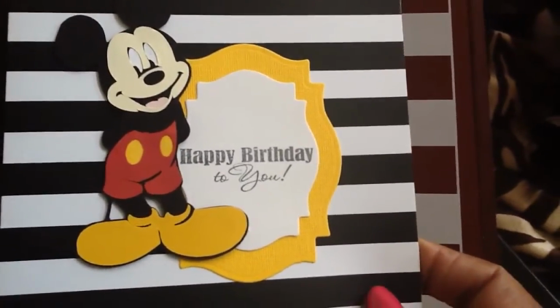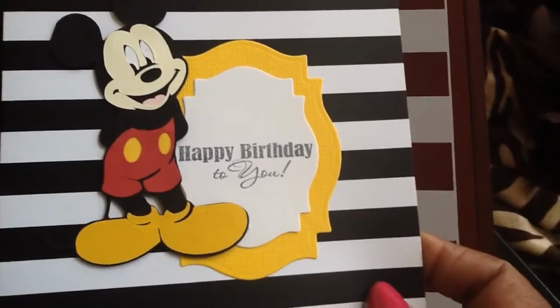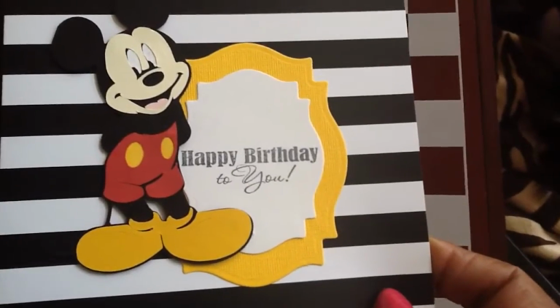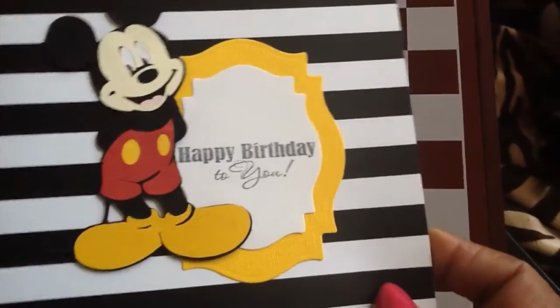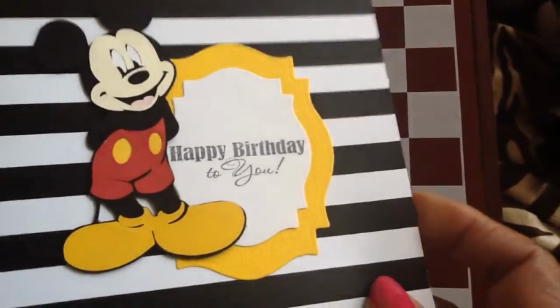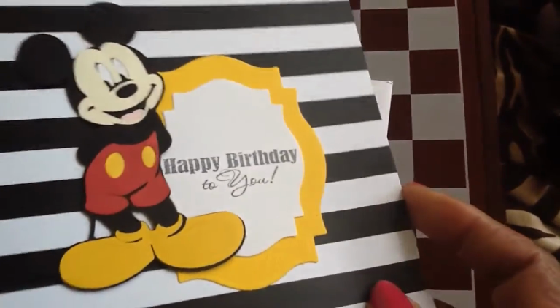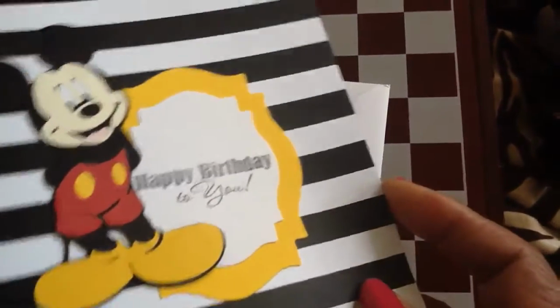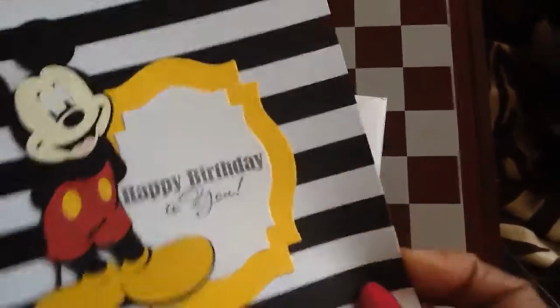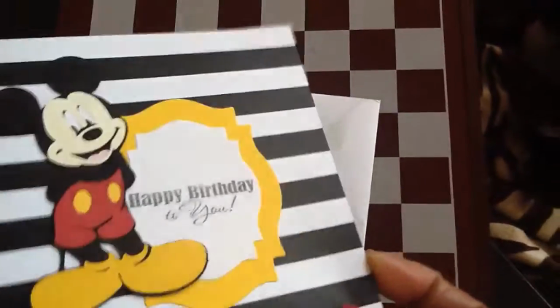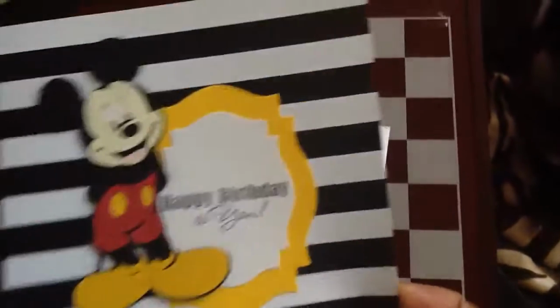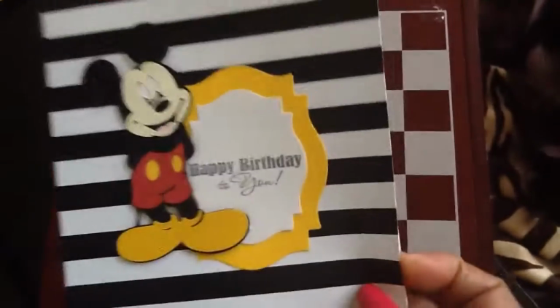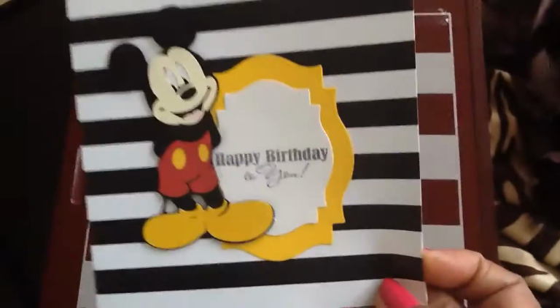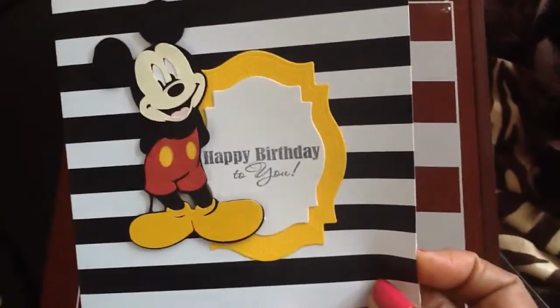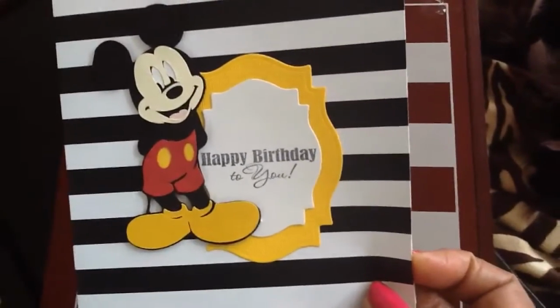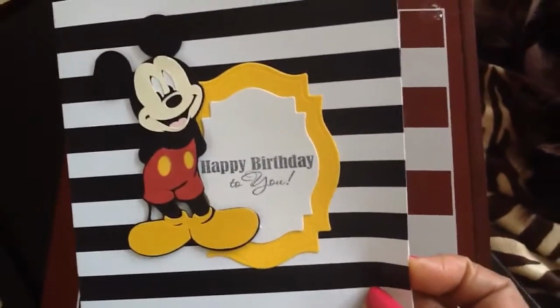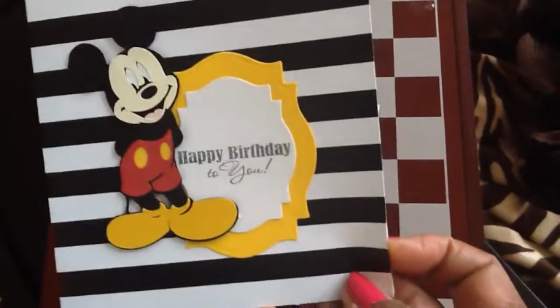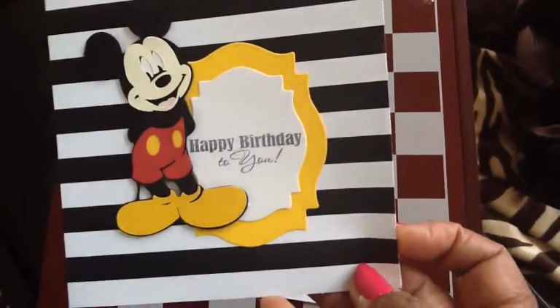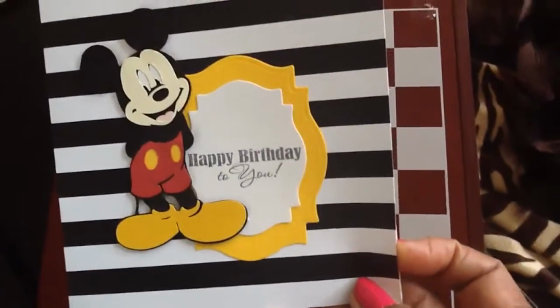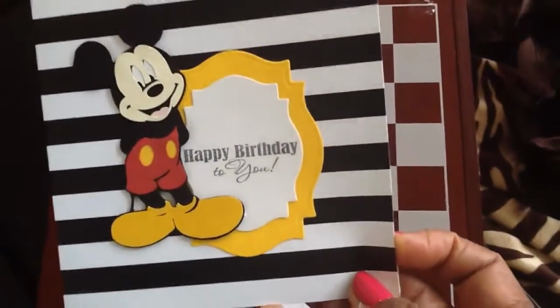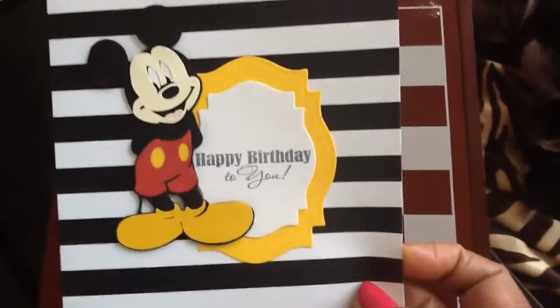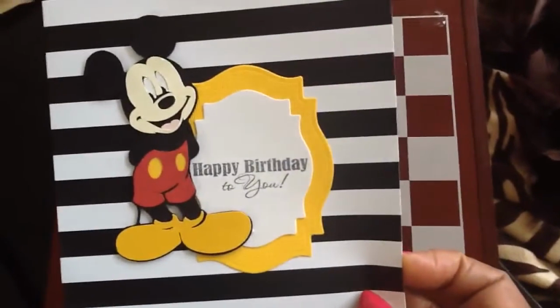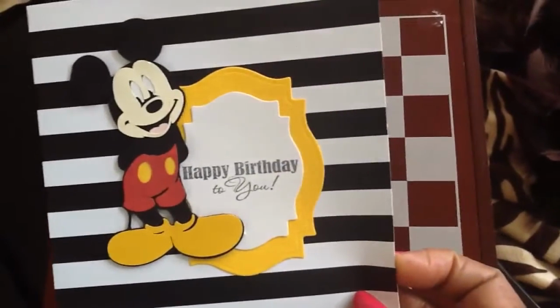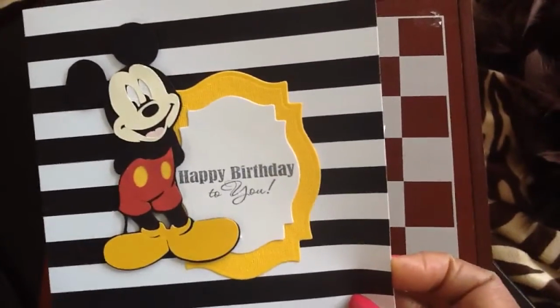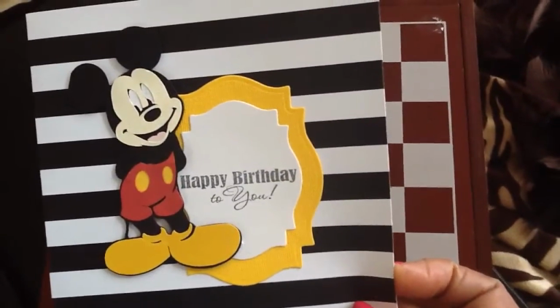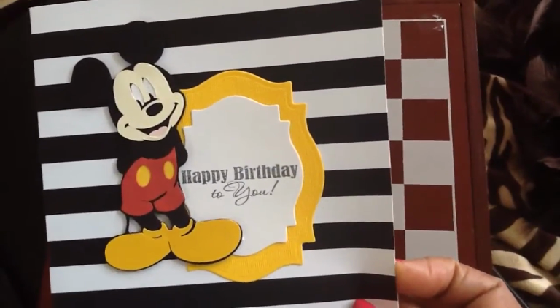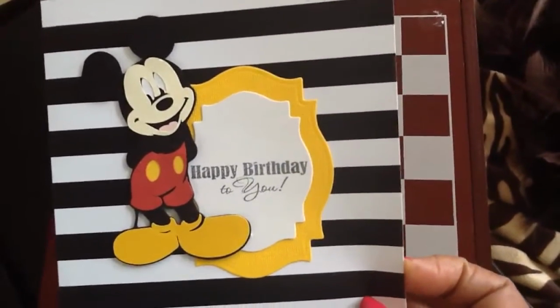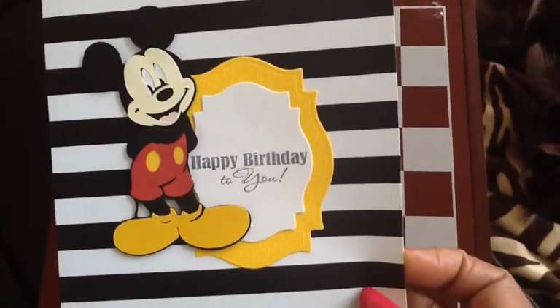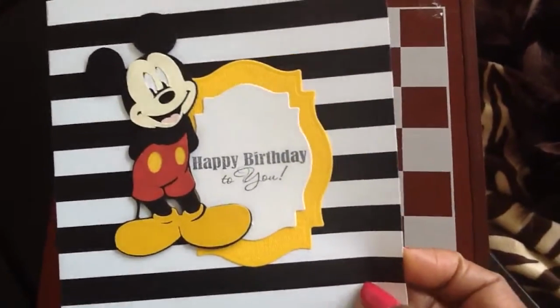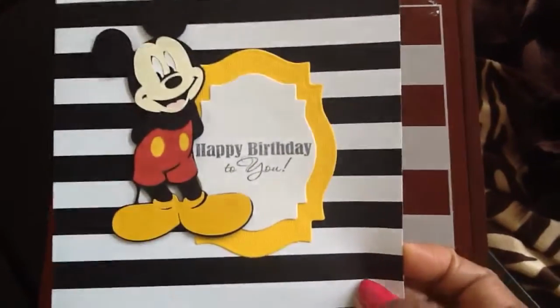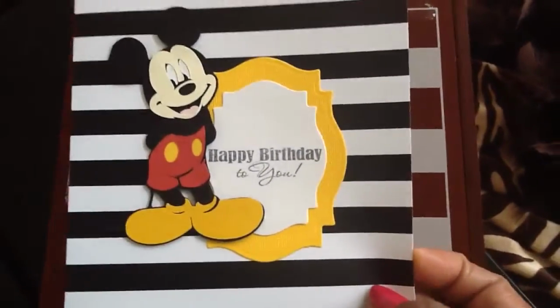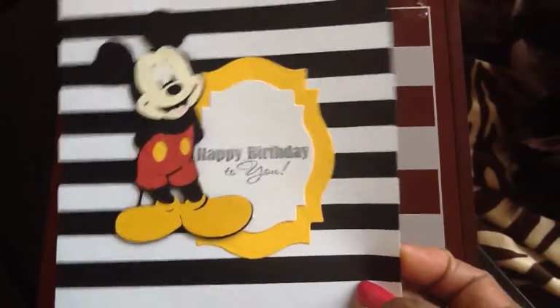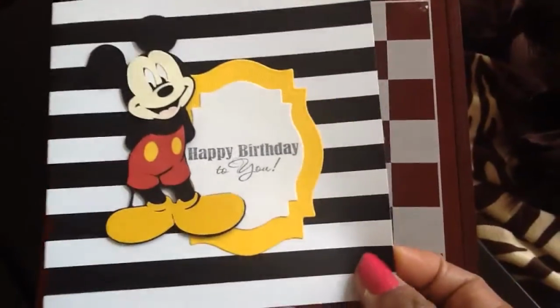I used a stamp set to say 'happy birthday to you.' I put them on the back of a black and white card set that I believe came from one of those $5 boxes at Michaels a long time ago.